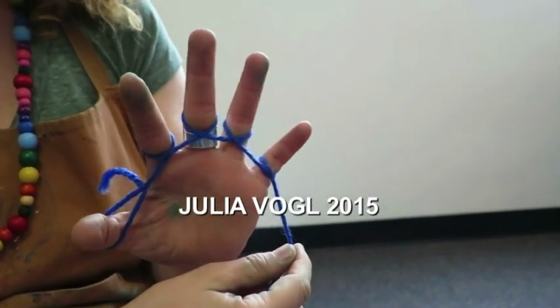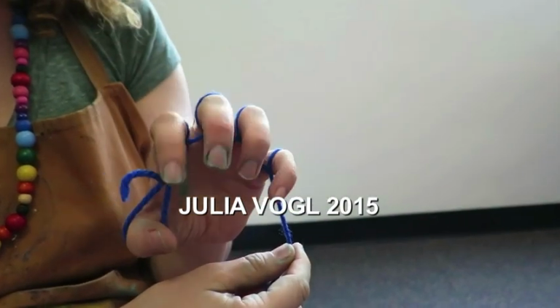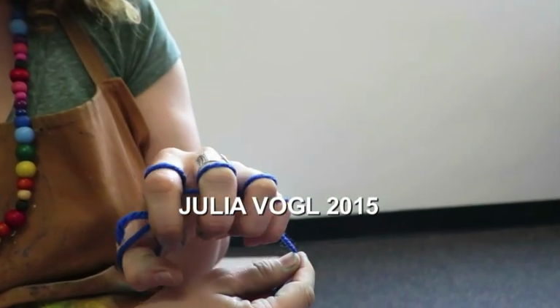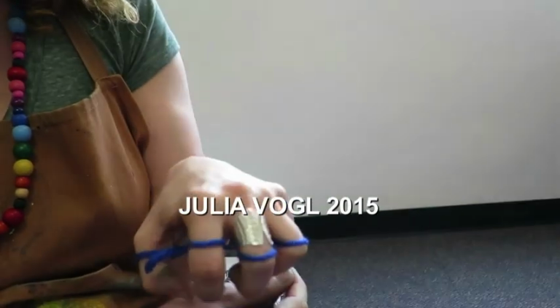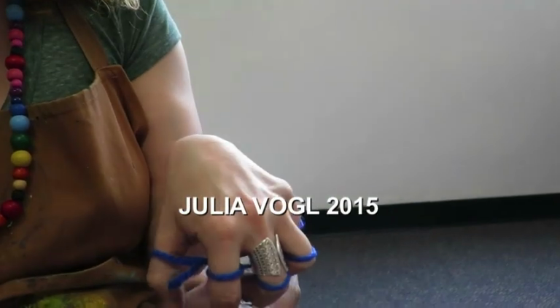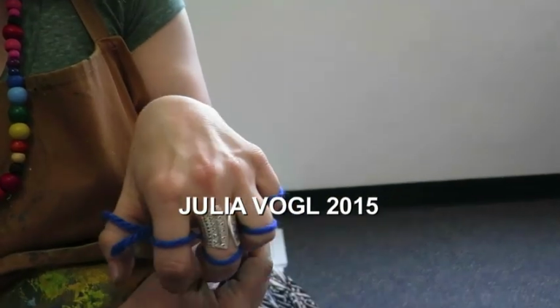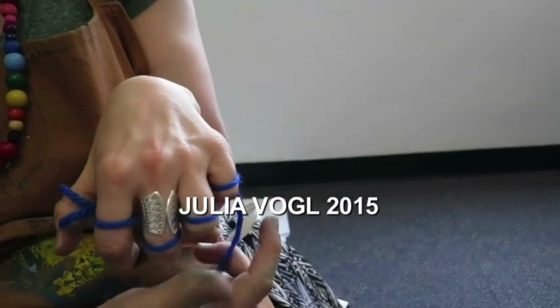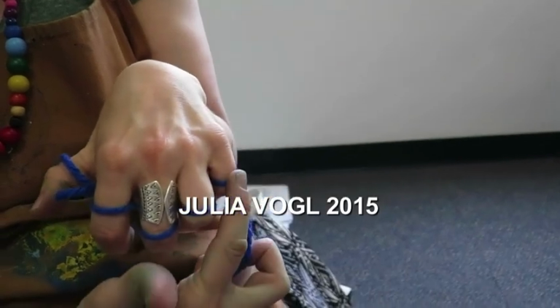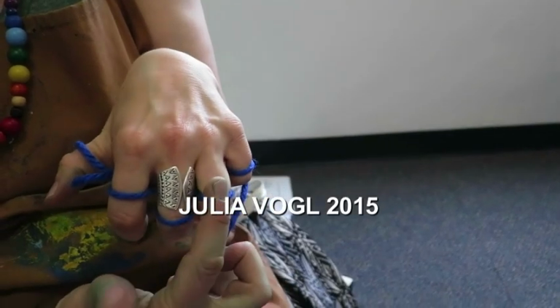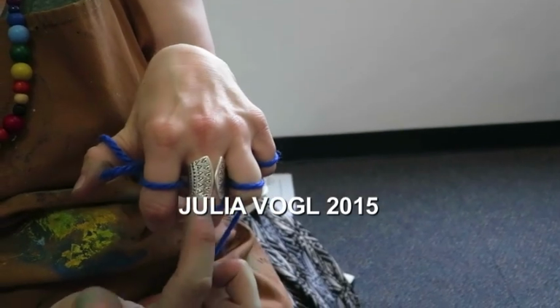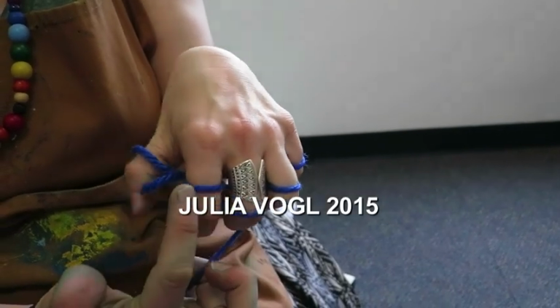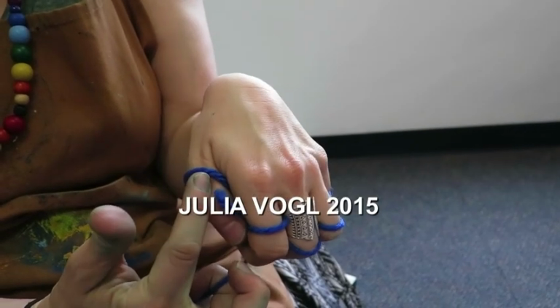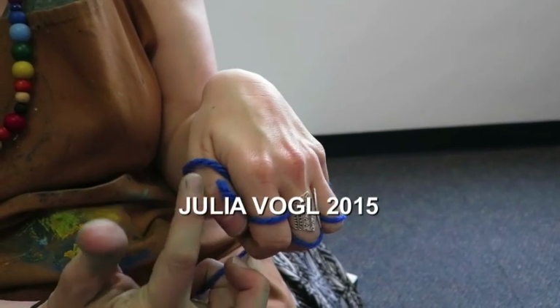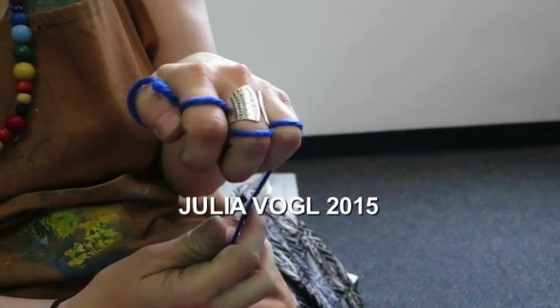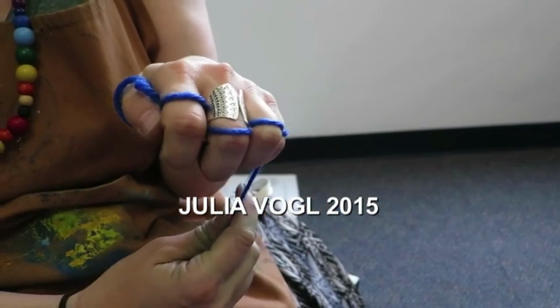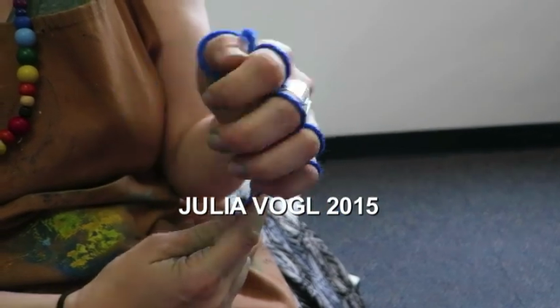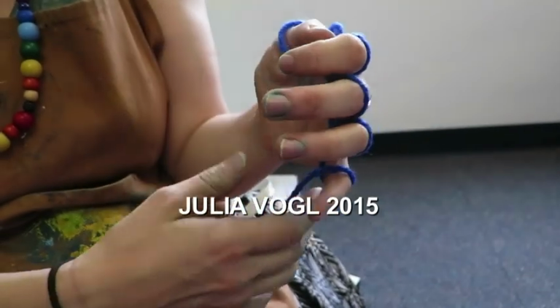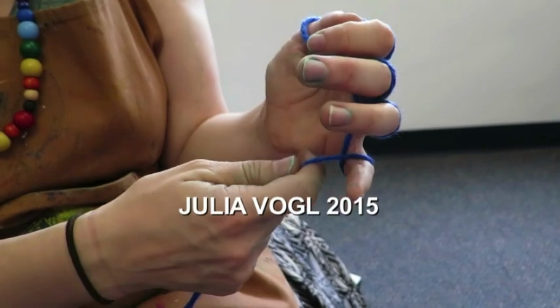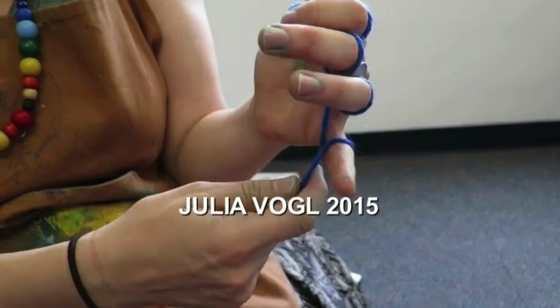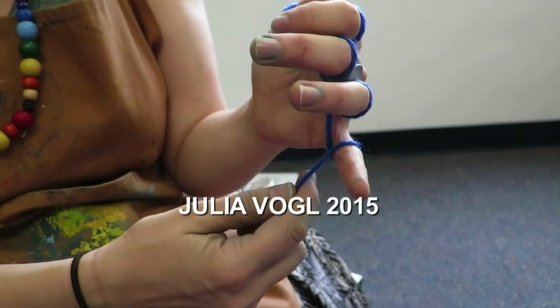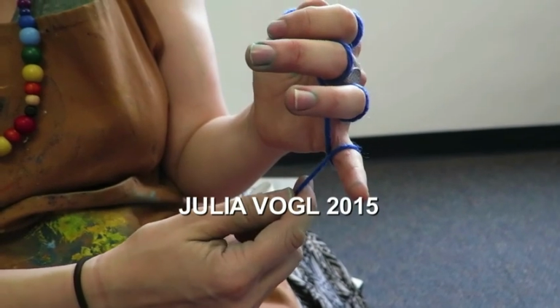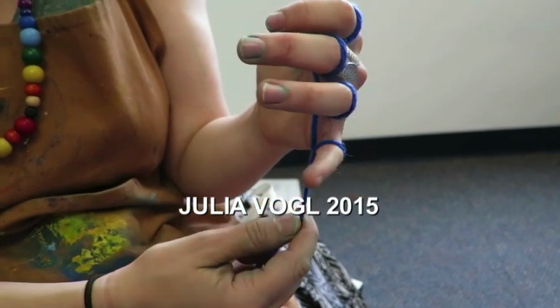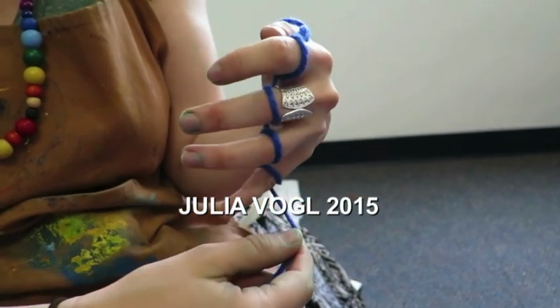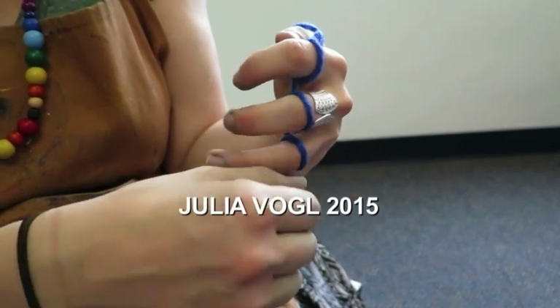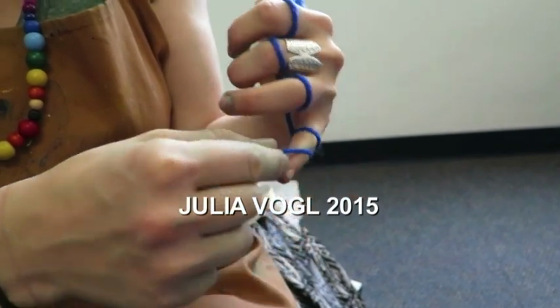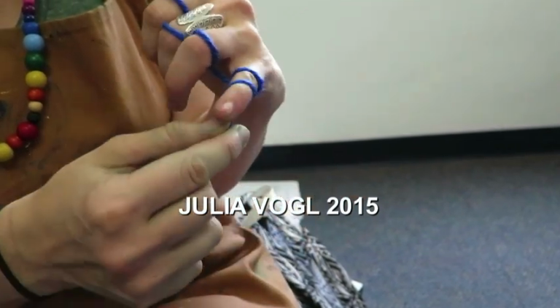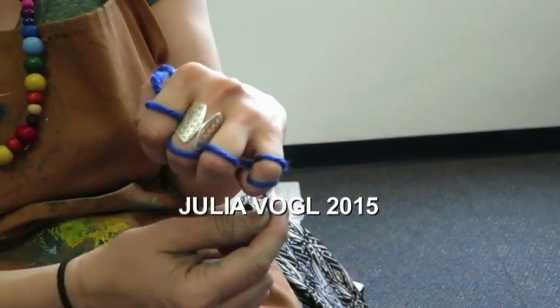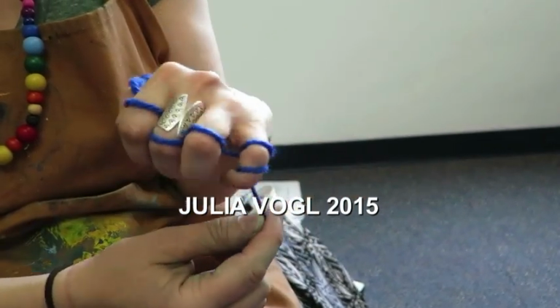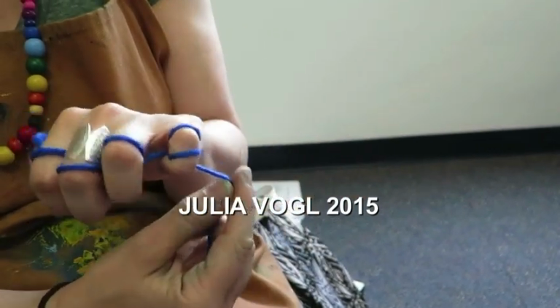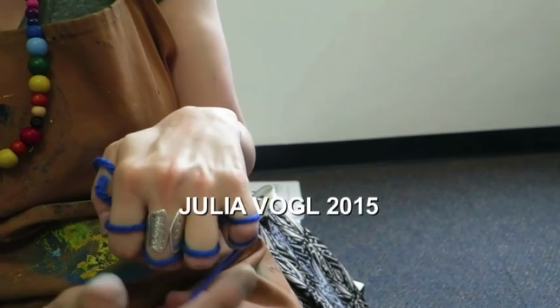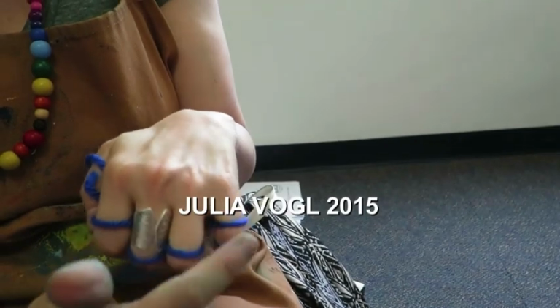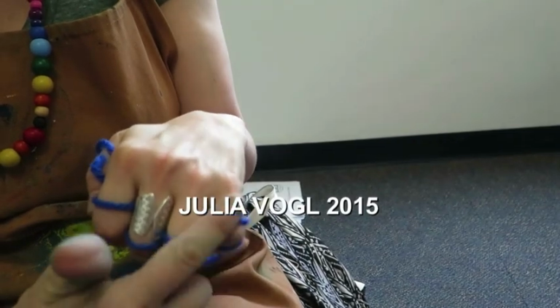And then you're going to make a little claw. When you make a claw you should see one ring on every finger. Now the string ended on your pinky, so you're going to go around the pinky one more time, so you should have two rings.